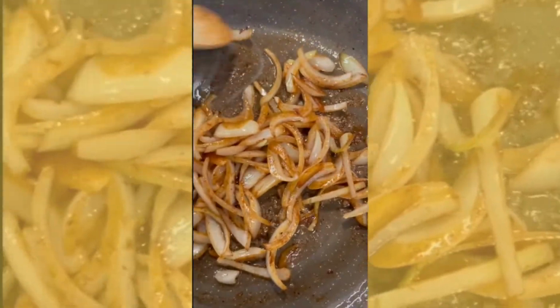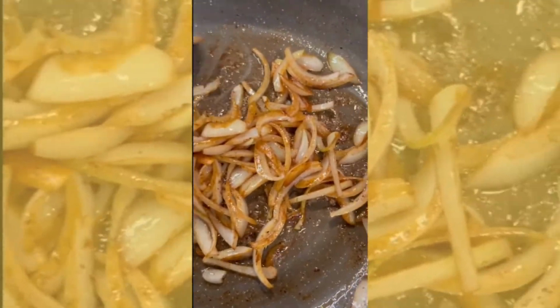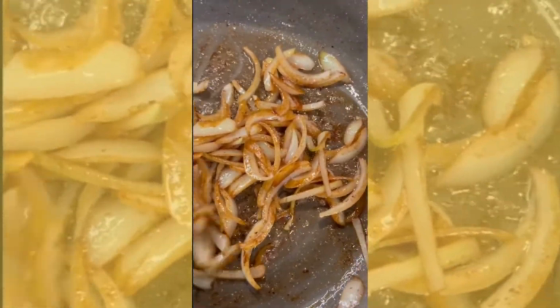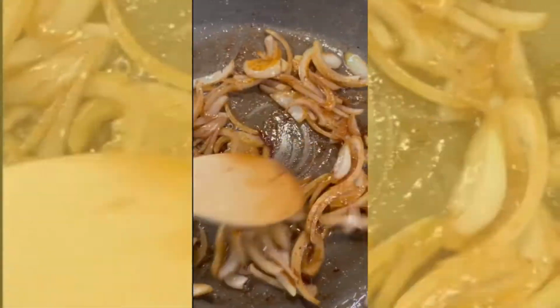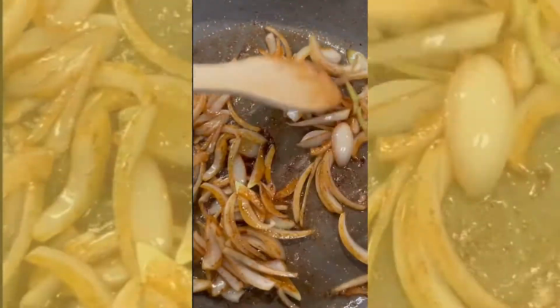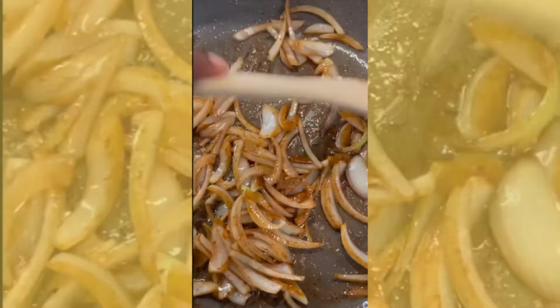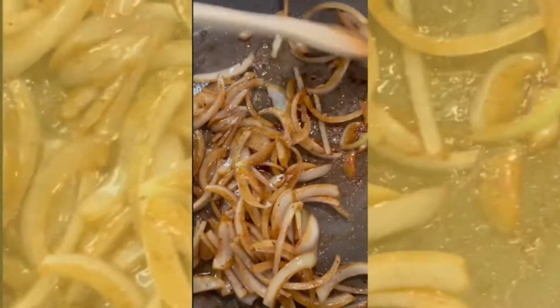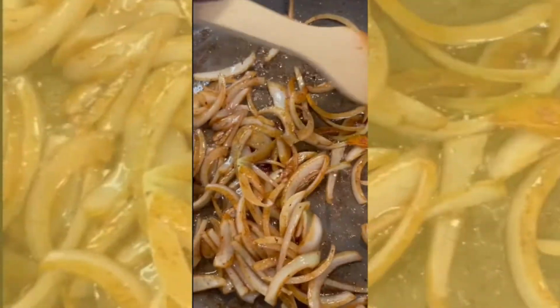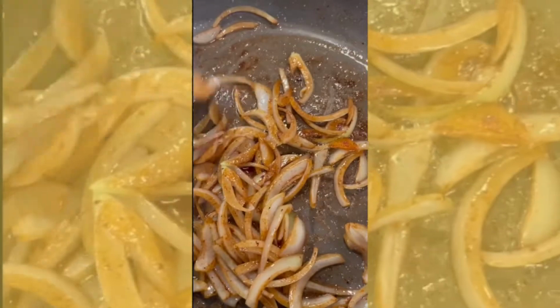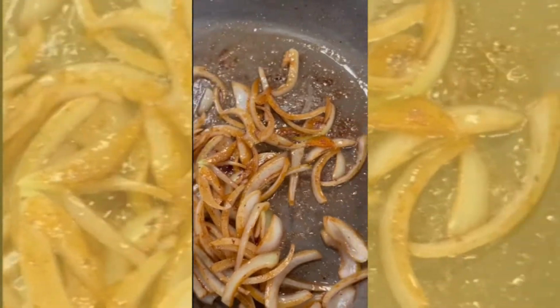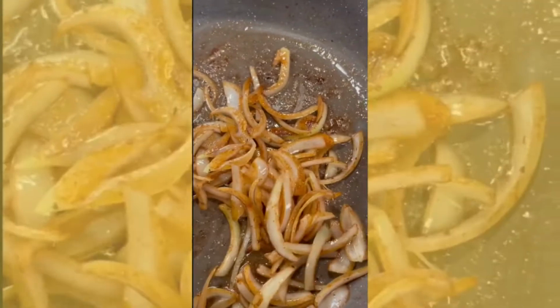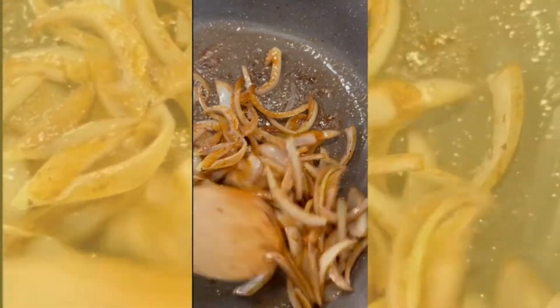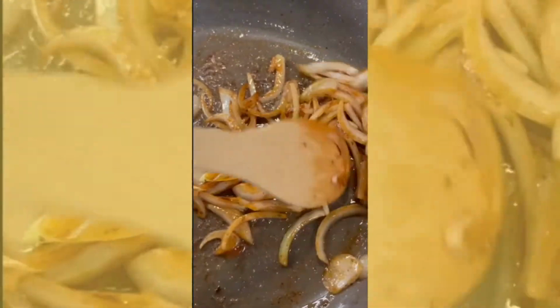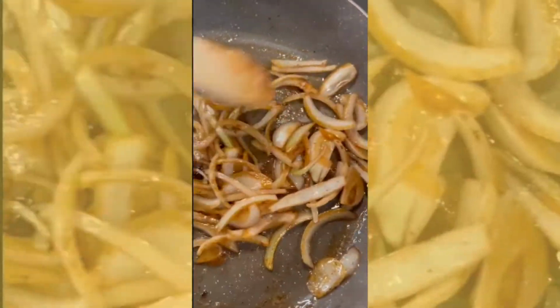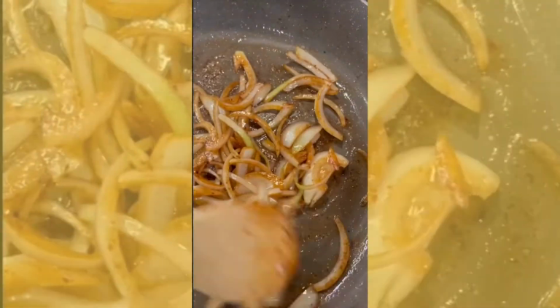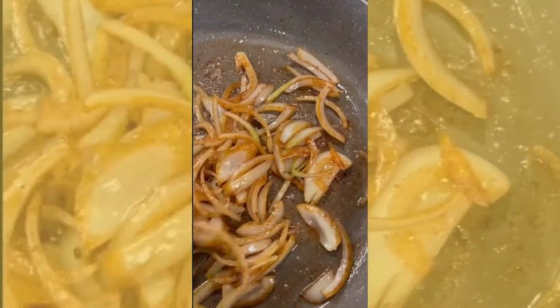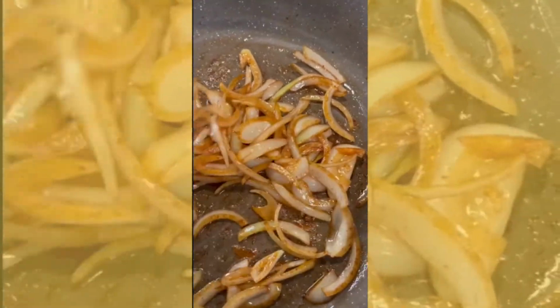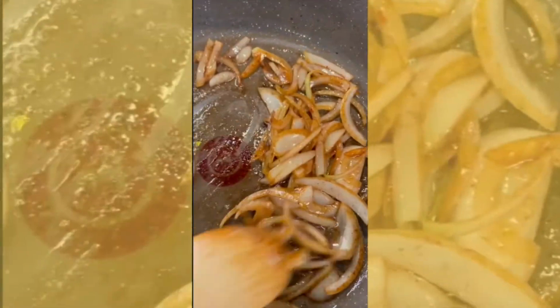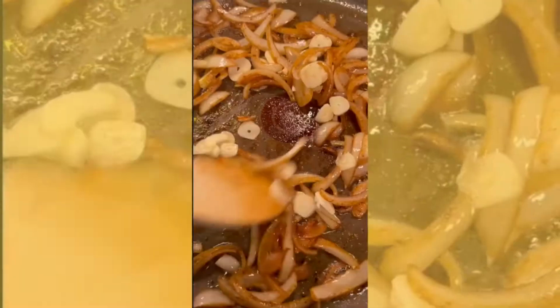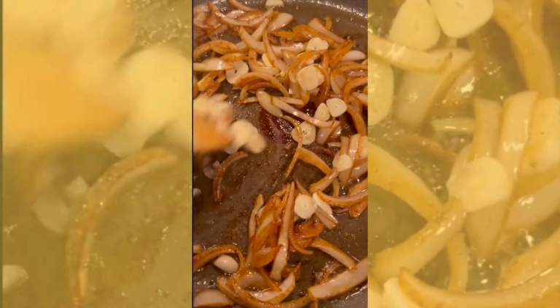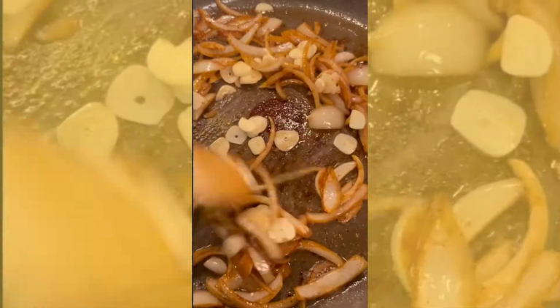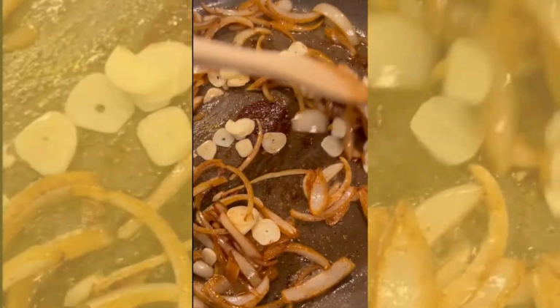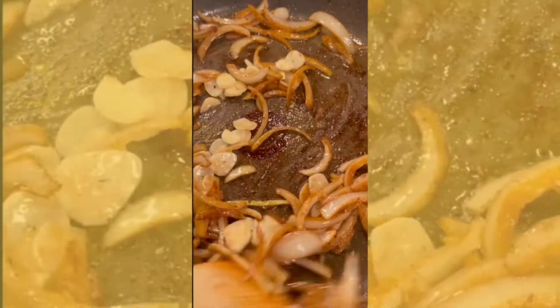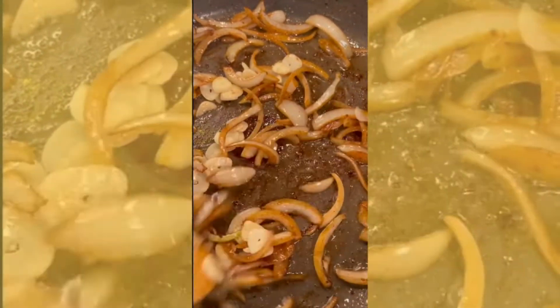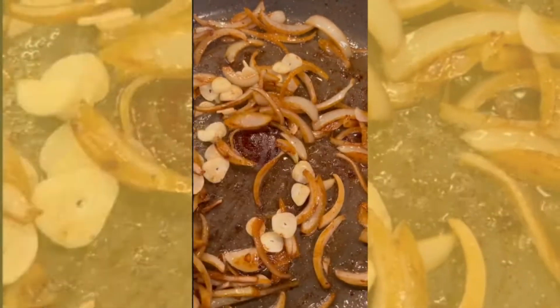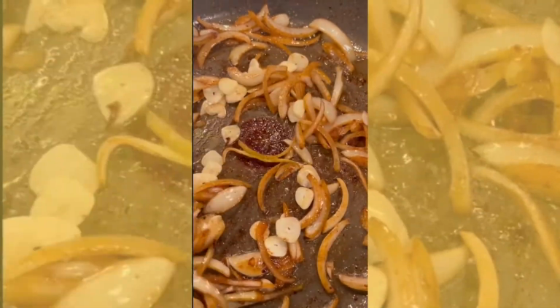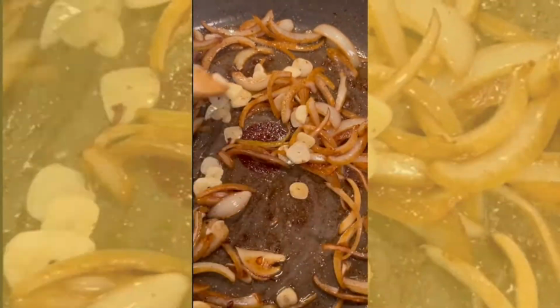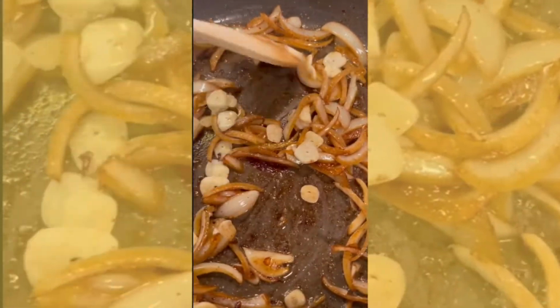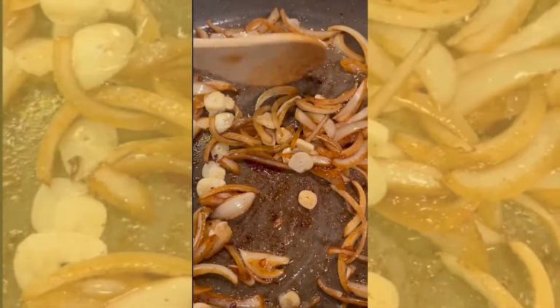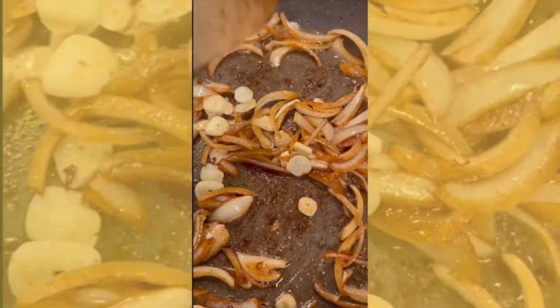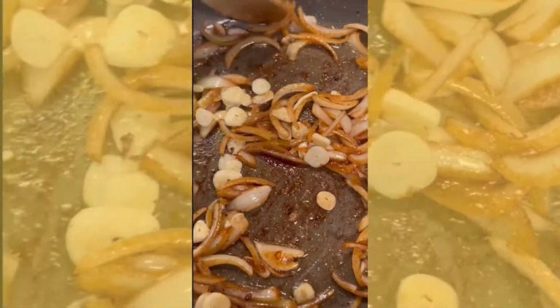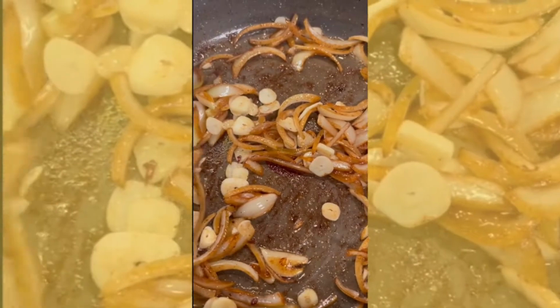After frying together for 5 minutes, you want to then add the tomato paste. Add the tomato paste and season it with turmeric, black pepper, cumin, and salt.